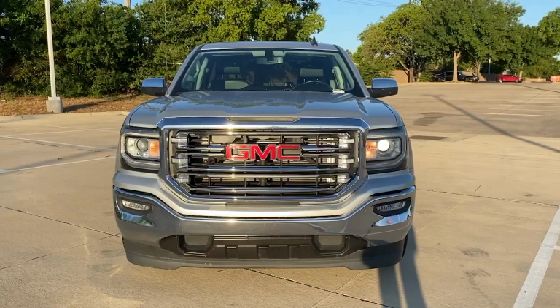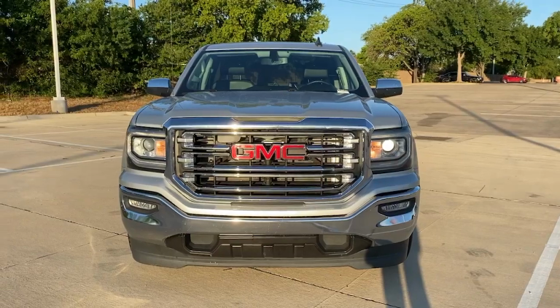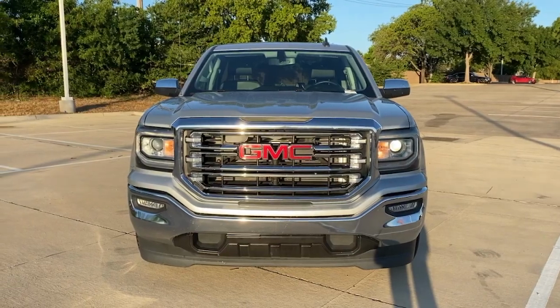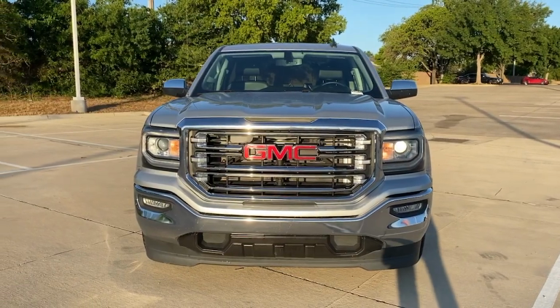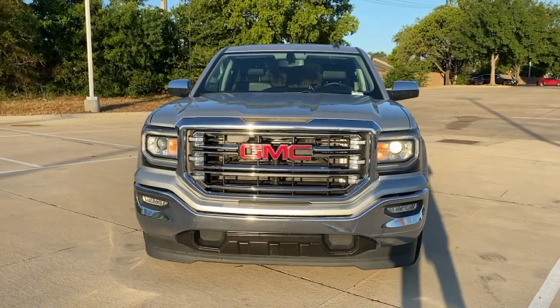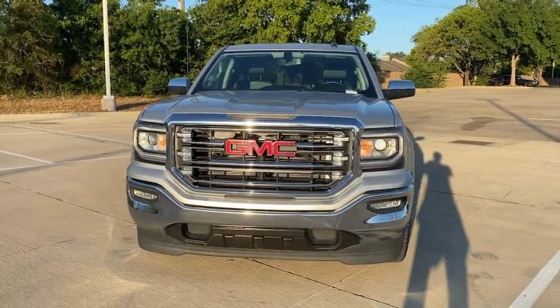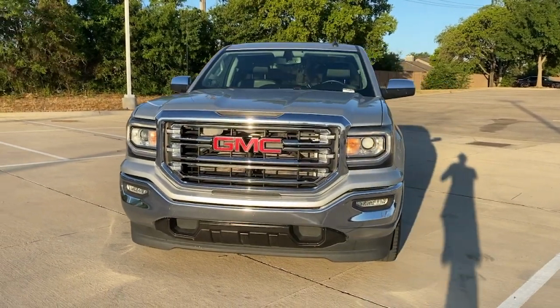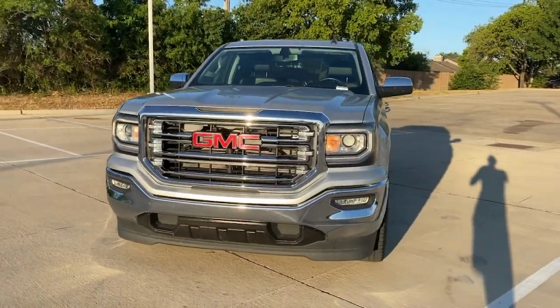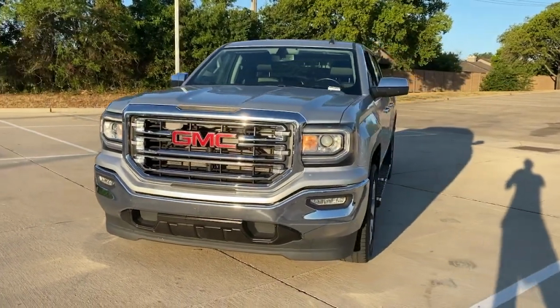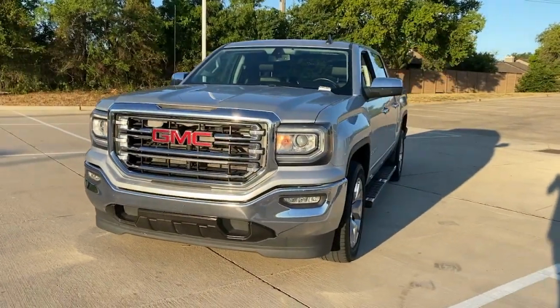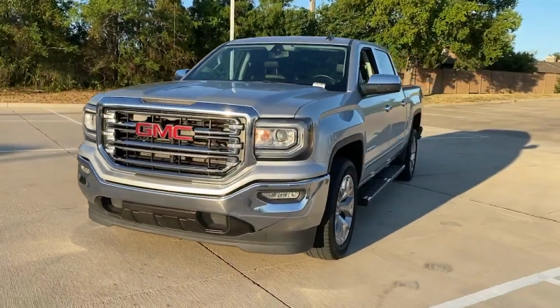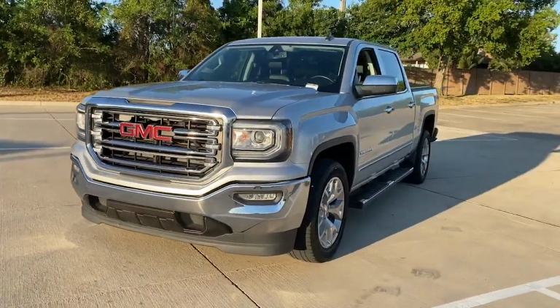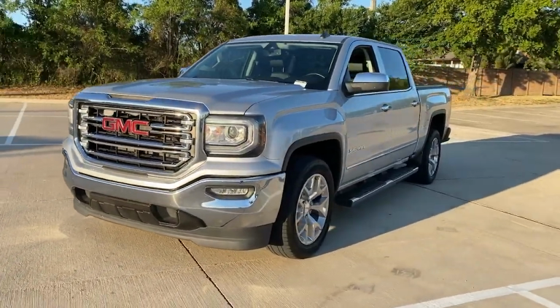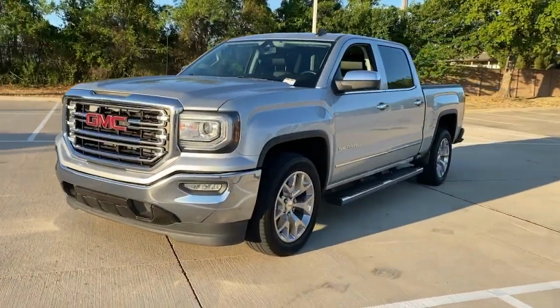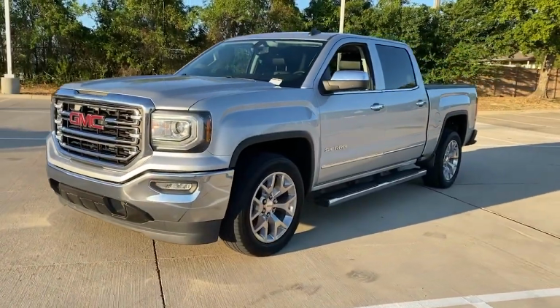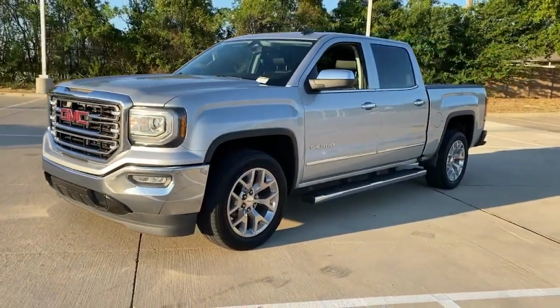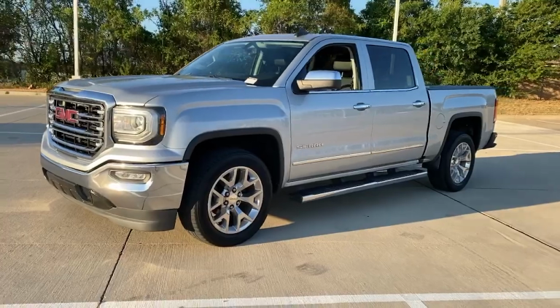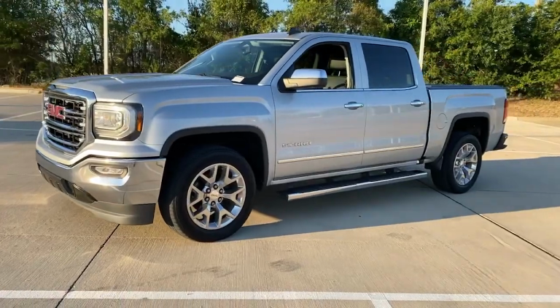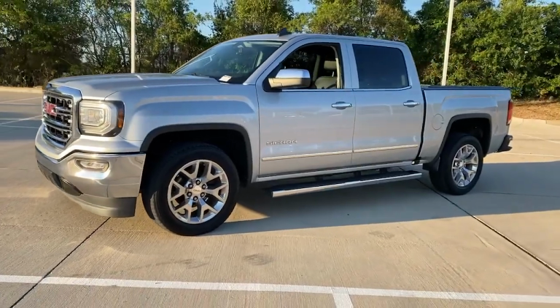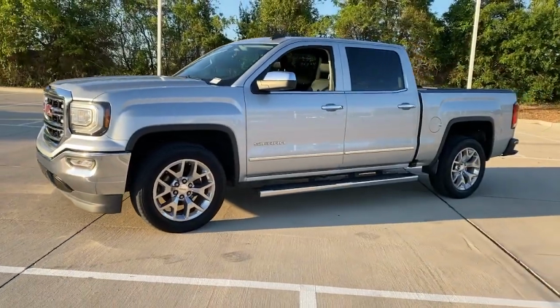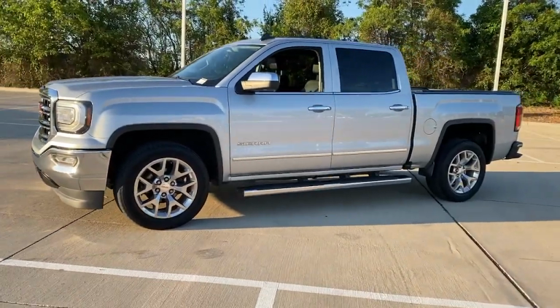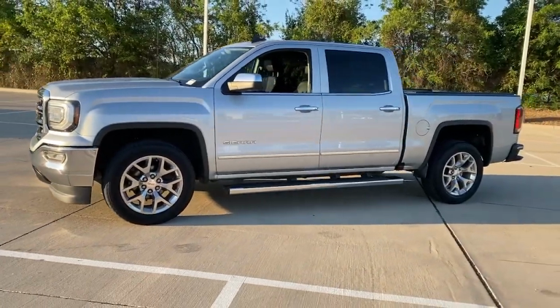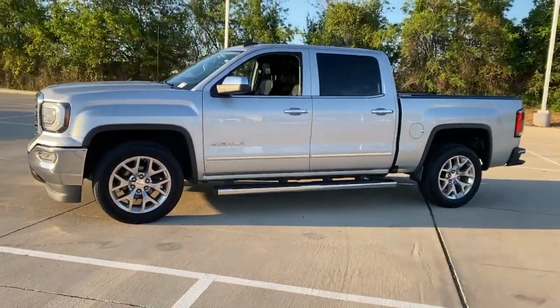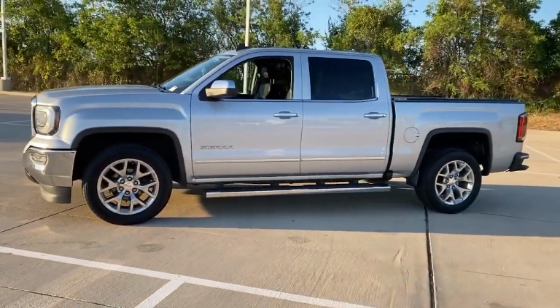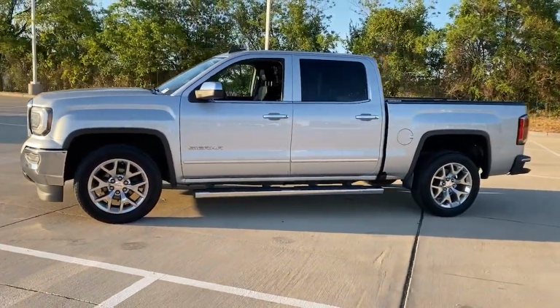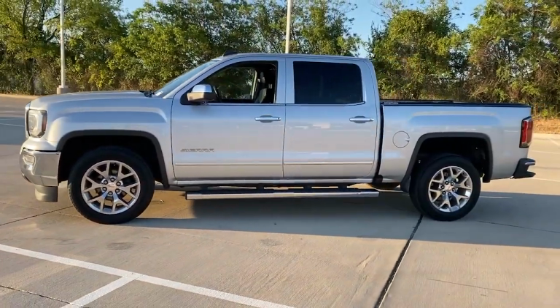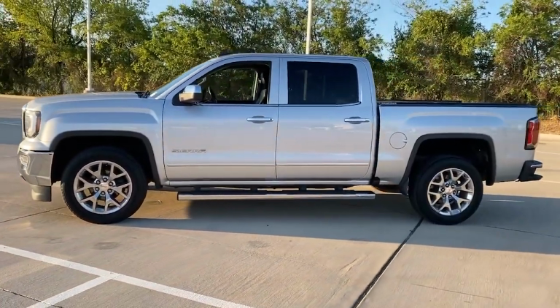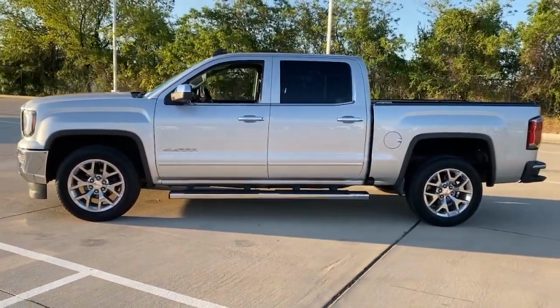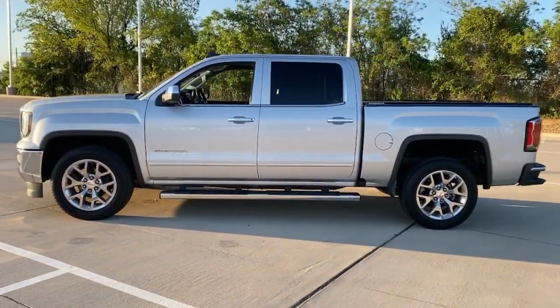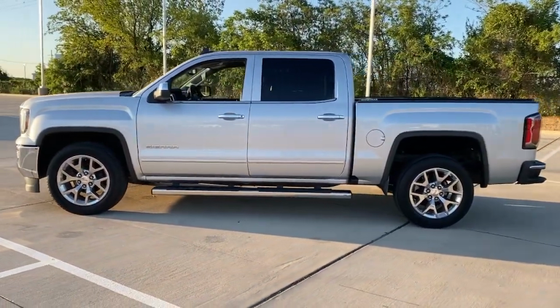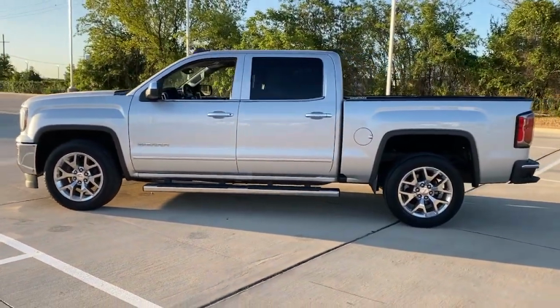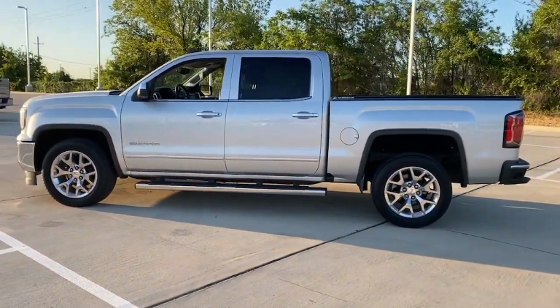You will be amazed by this 2017 GMC Sierra. With less than 110,000 miles on the odometer, this vehicle provides excellent value.